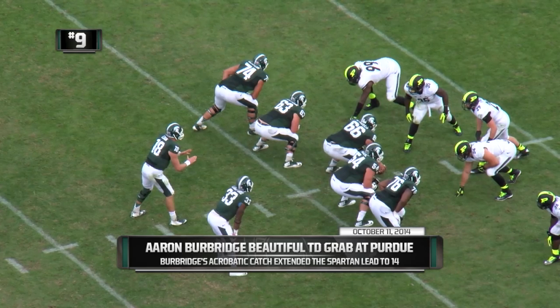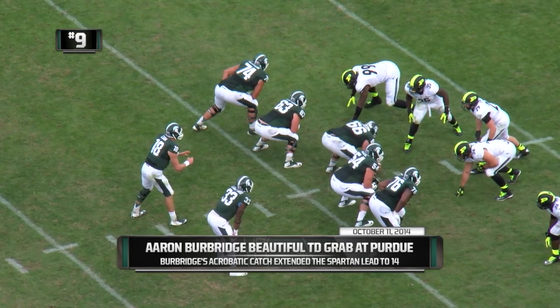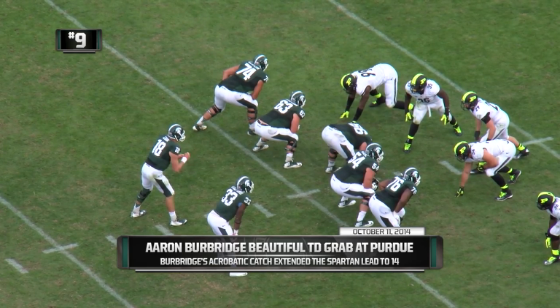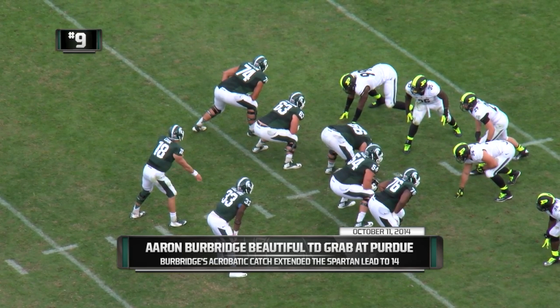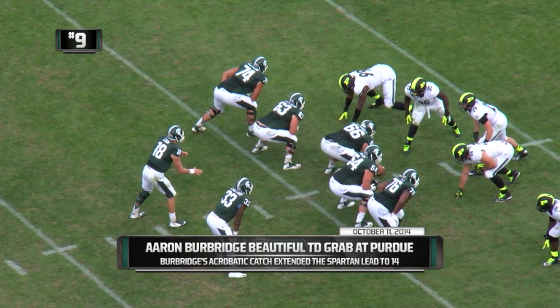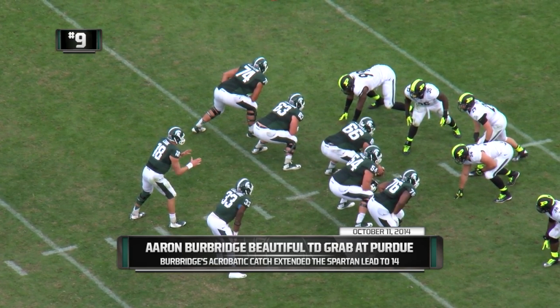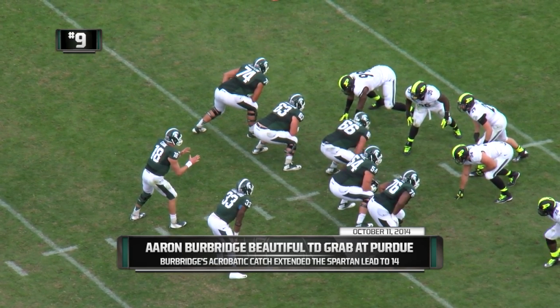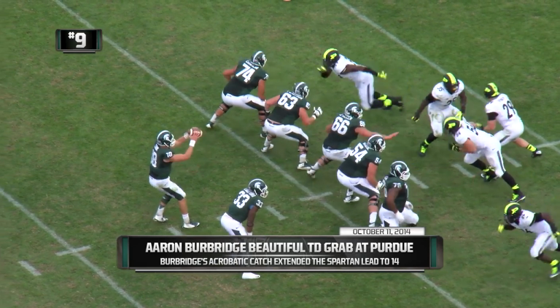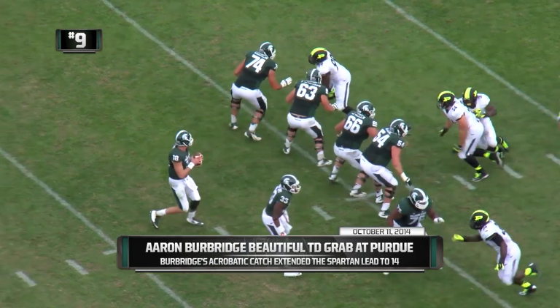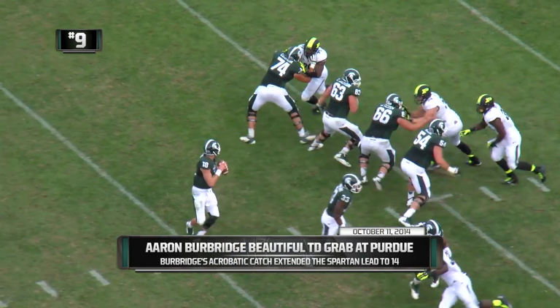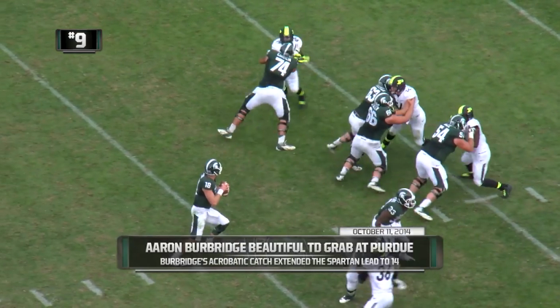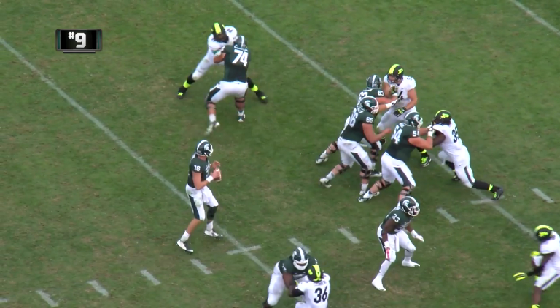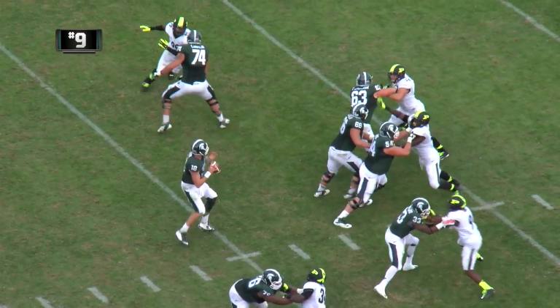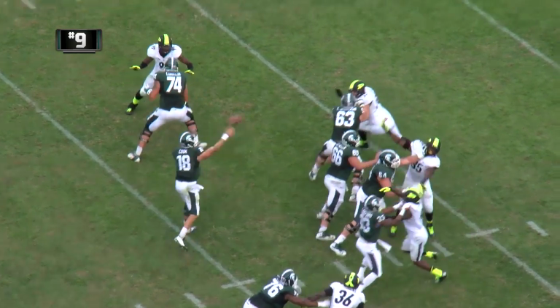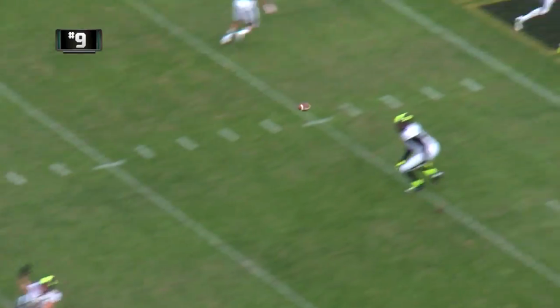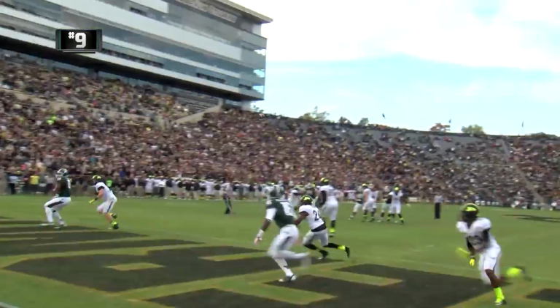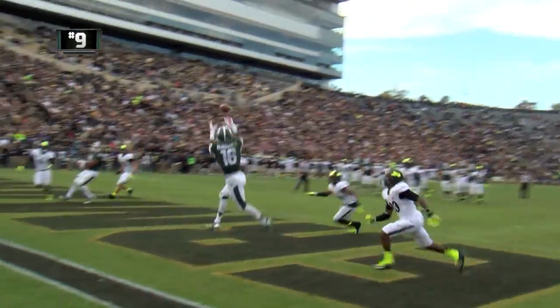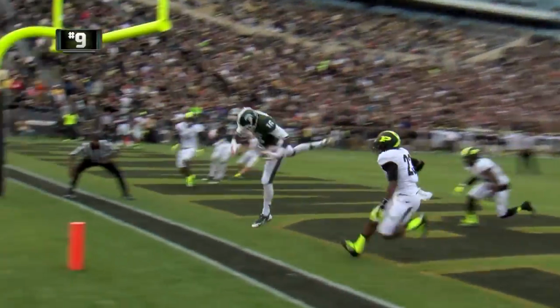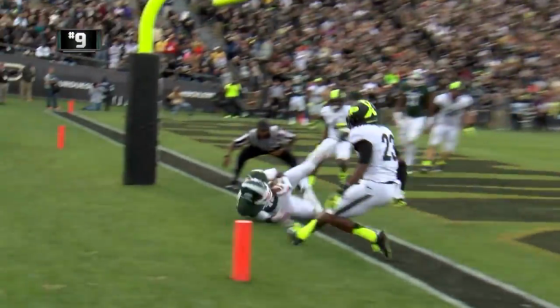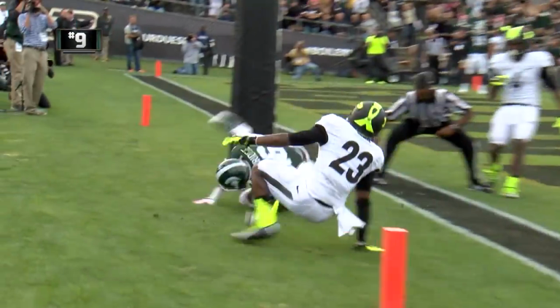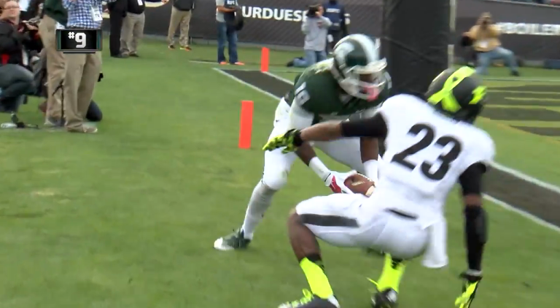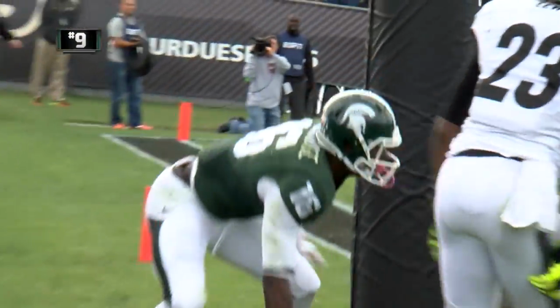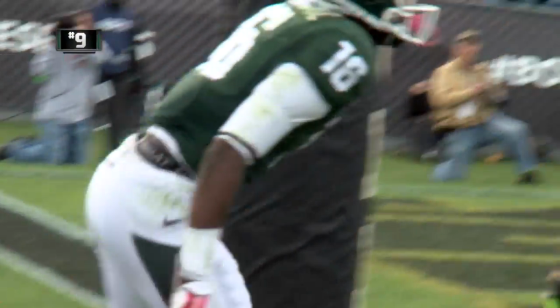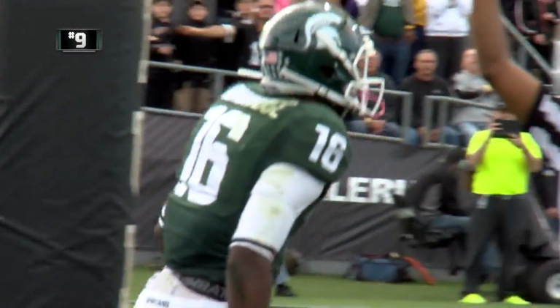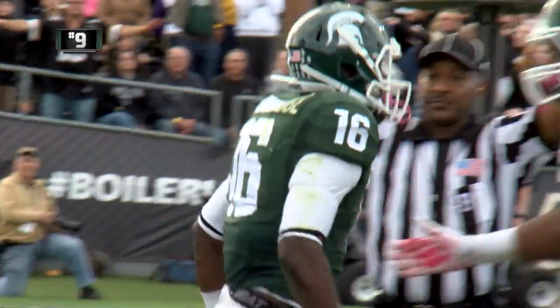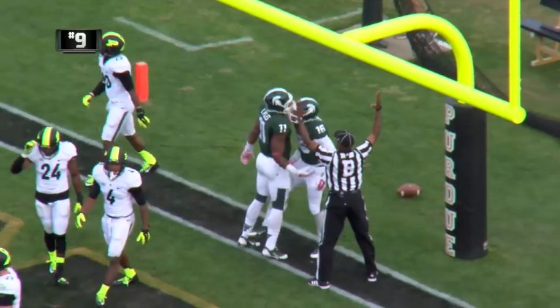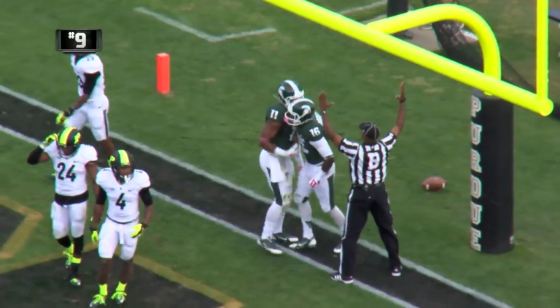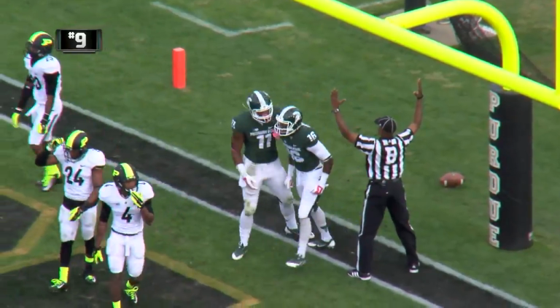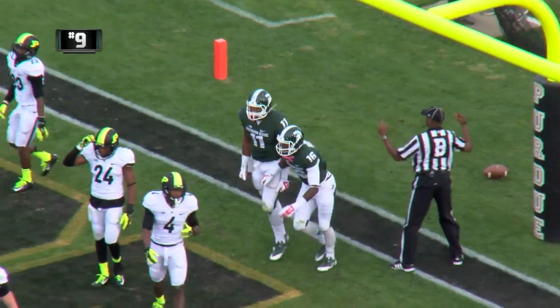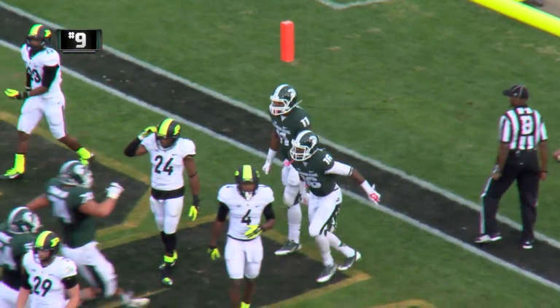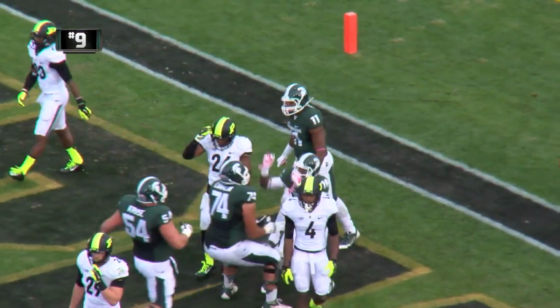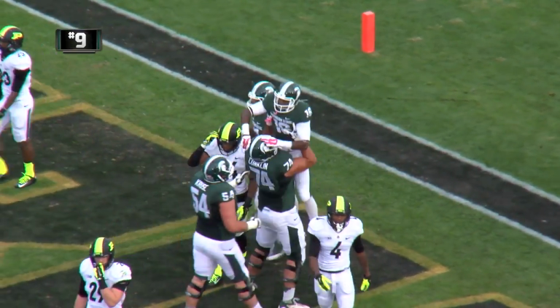Langford to the right of Connor Cook, here's the shotgun snap from Jack Allen. Connor winds up, bullet to the end zone — caught! Back side of the end zone — Aaron Burbridge — touchdown MSU!